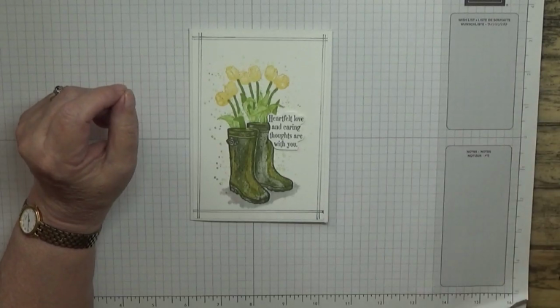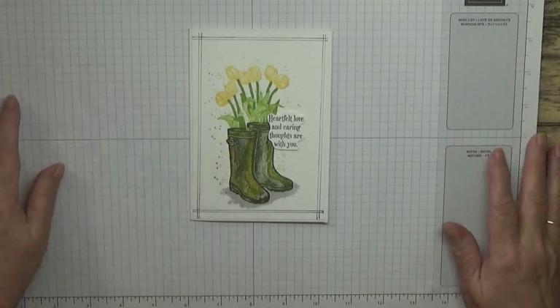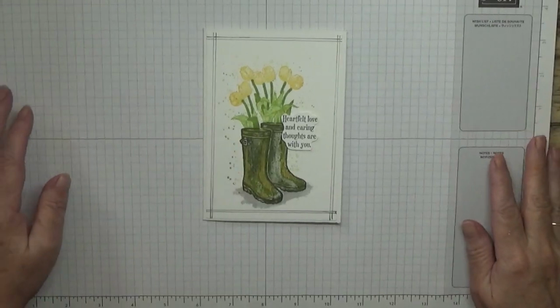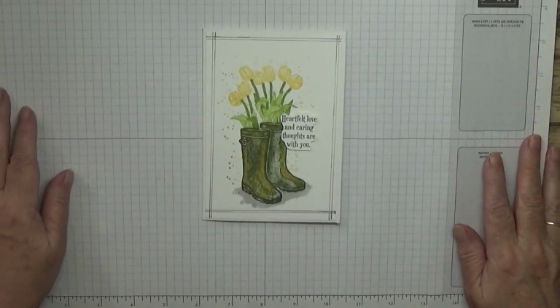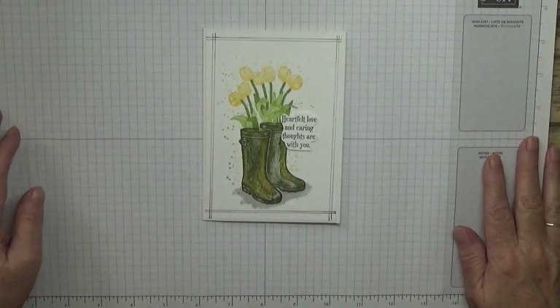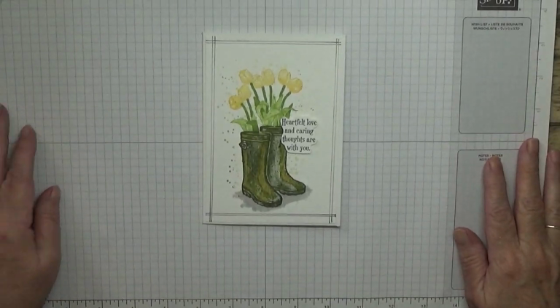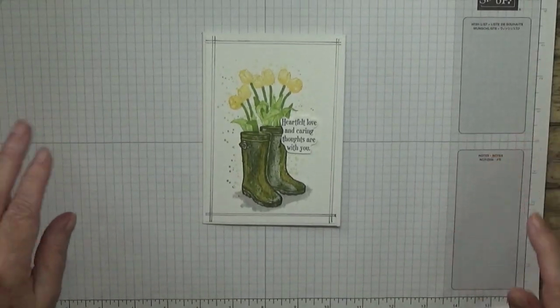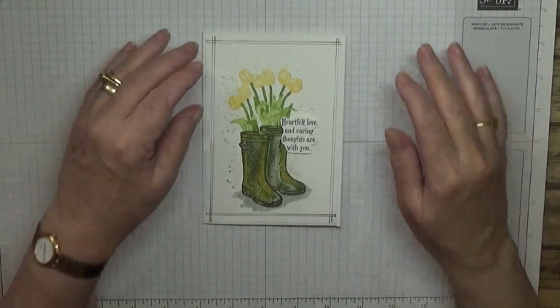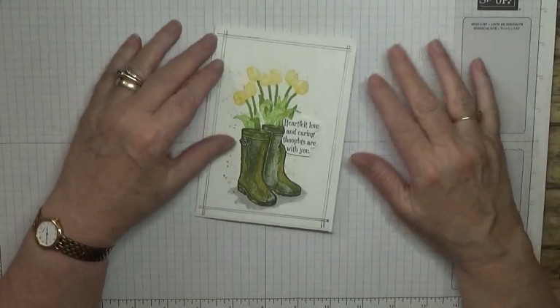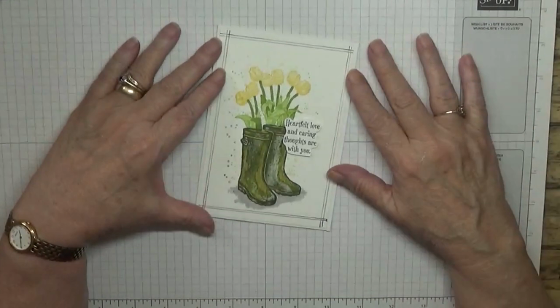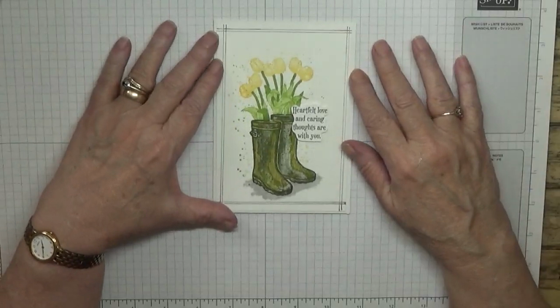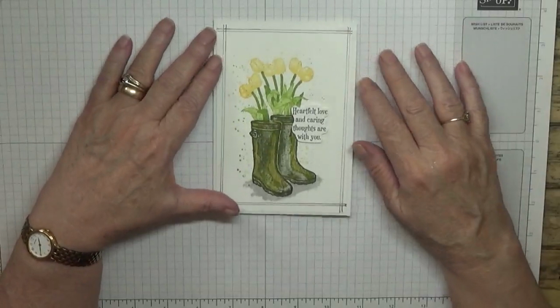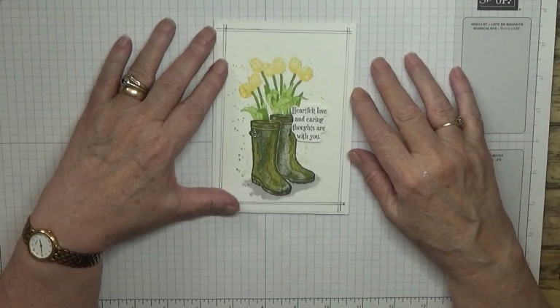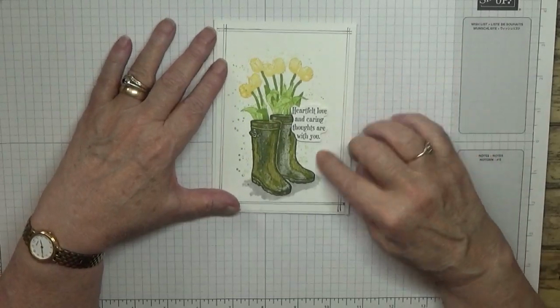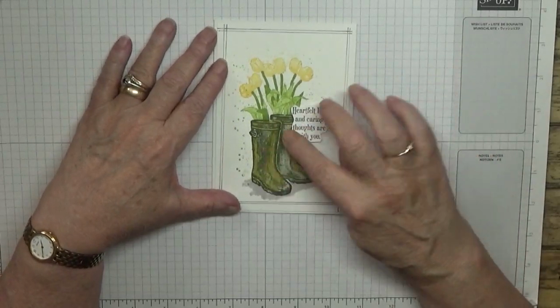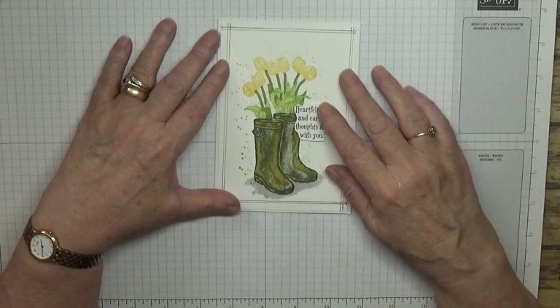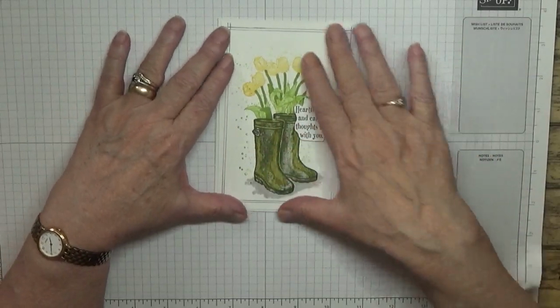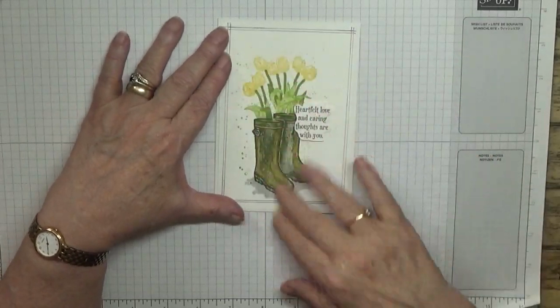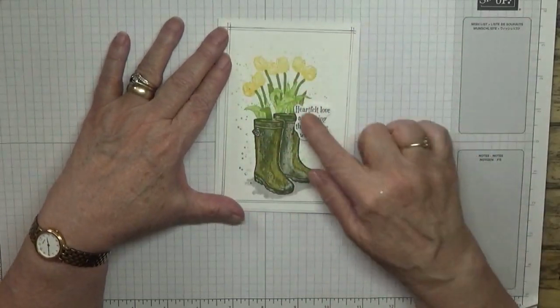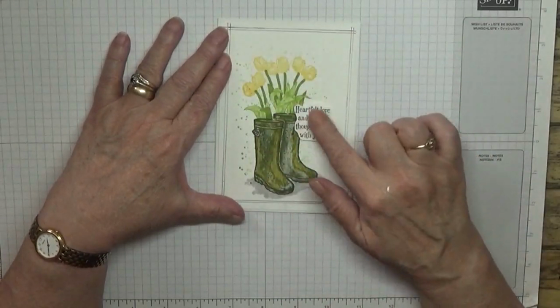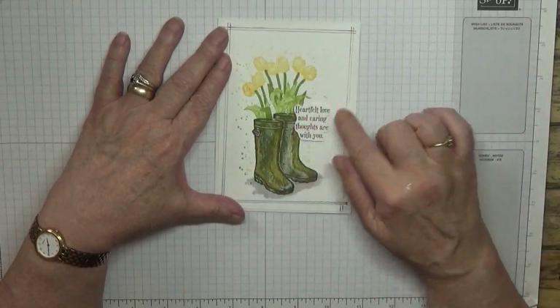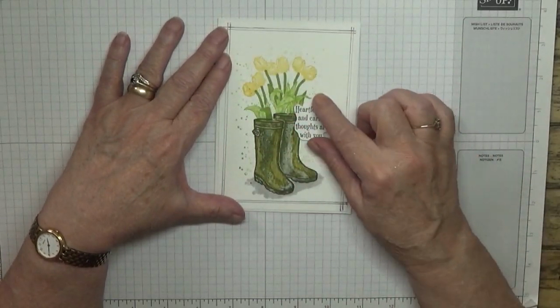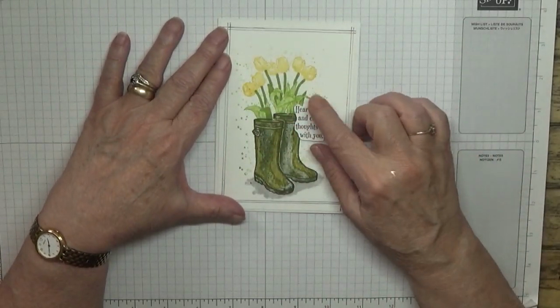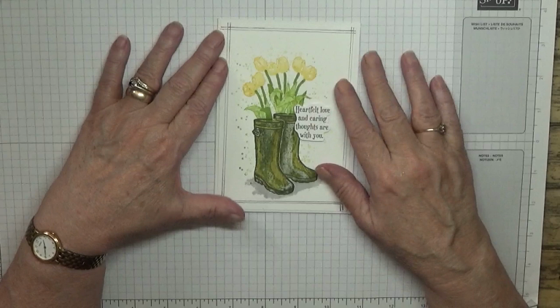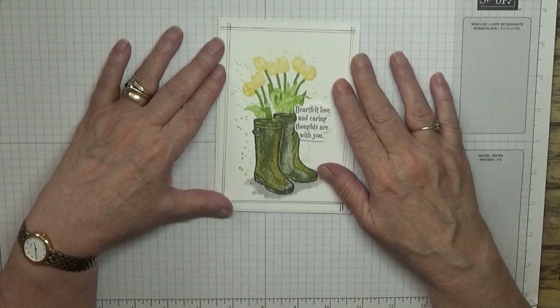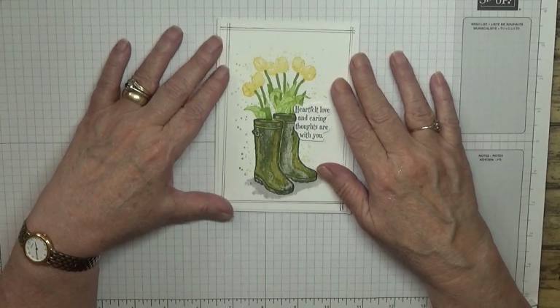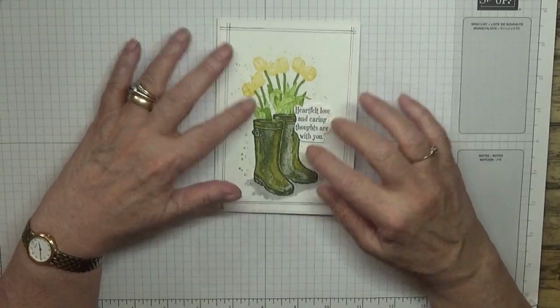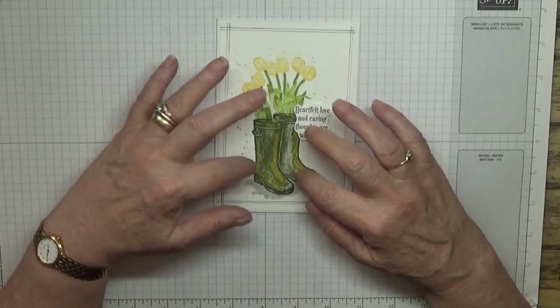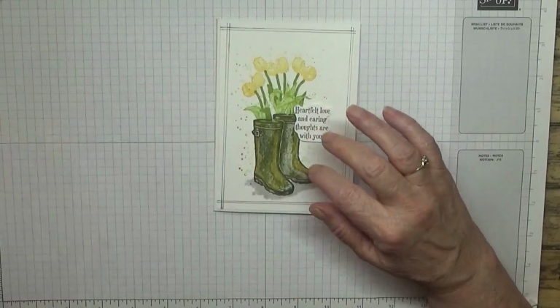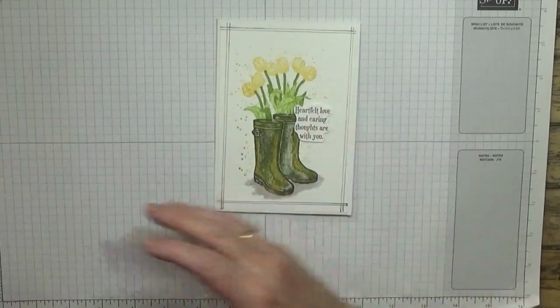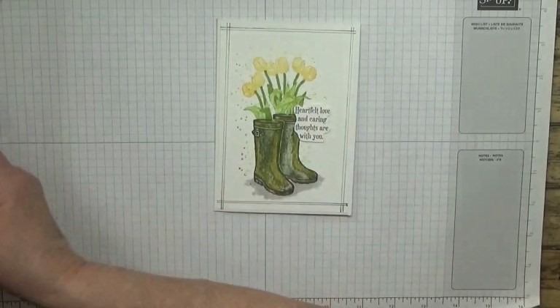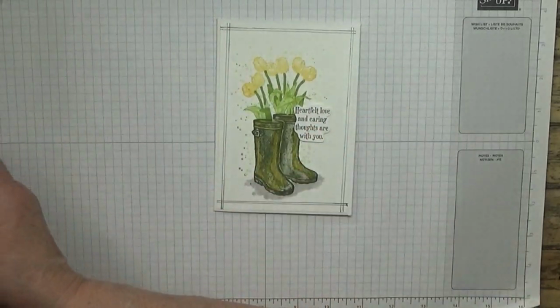Hello, Georgie B back again. Today I'd like to show you how I made this card. It's just a flat card with a little sentiment sticking up.